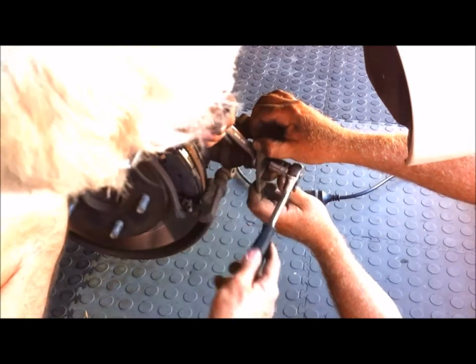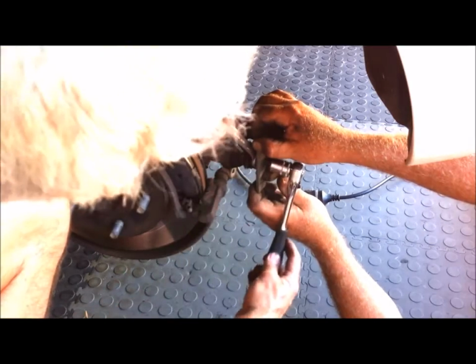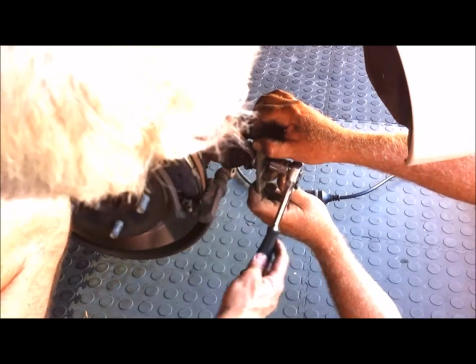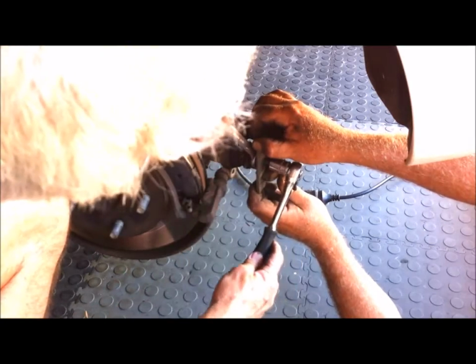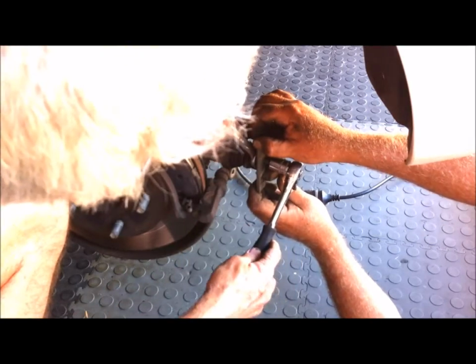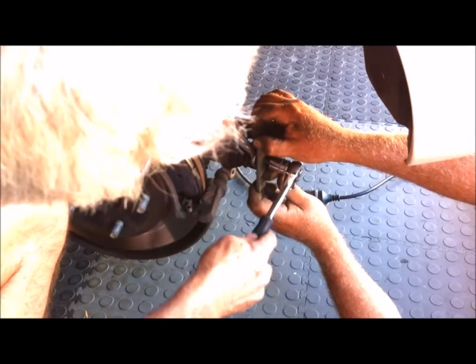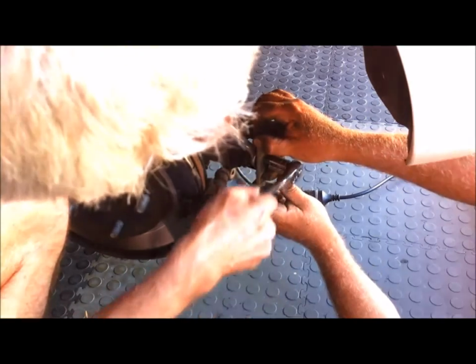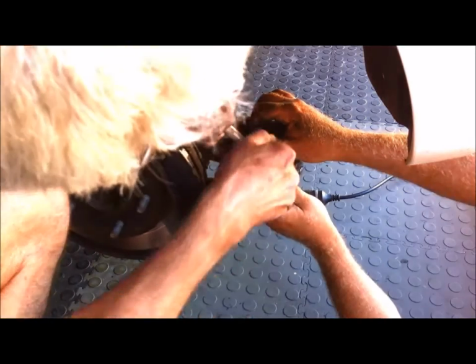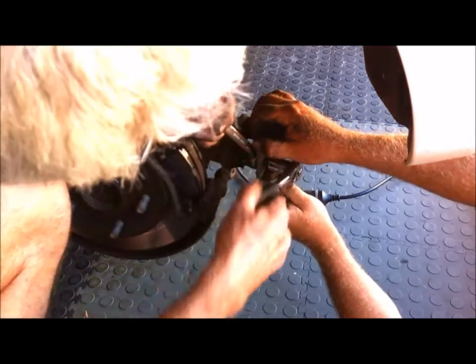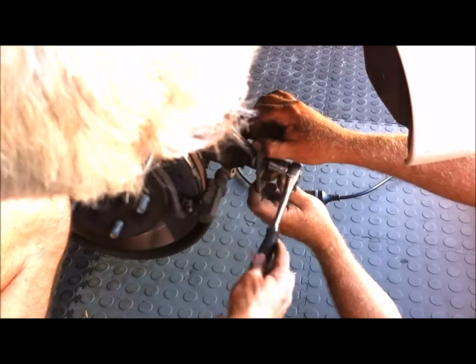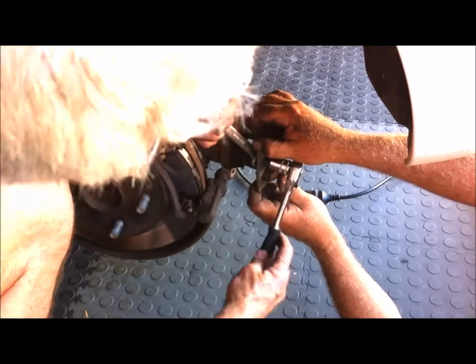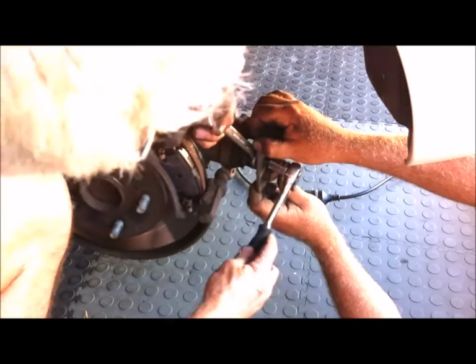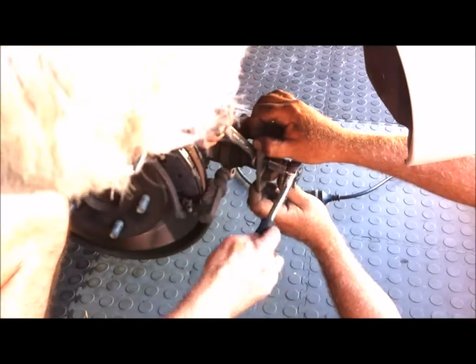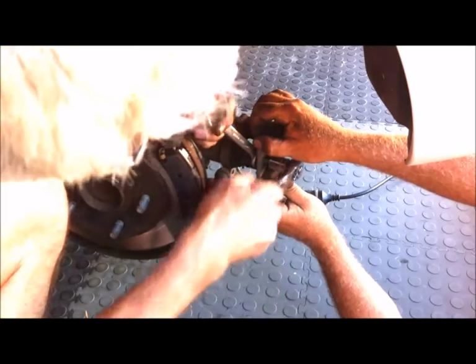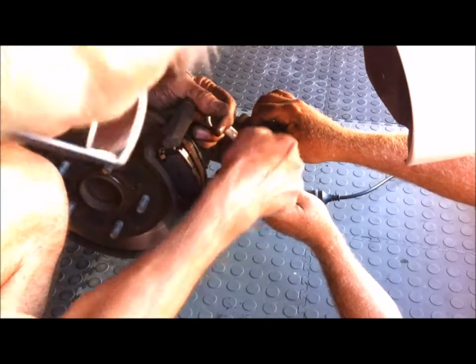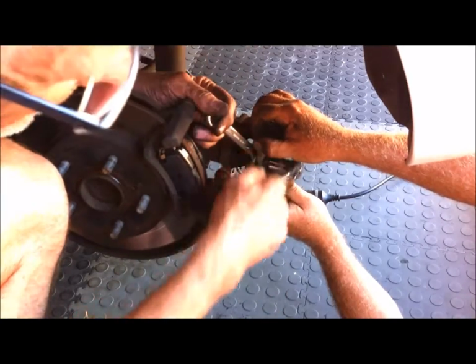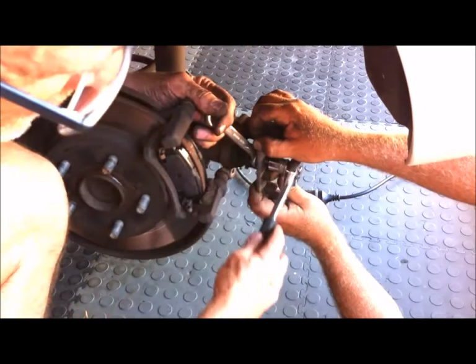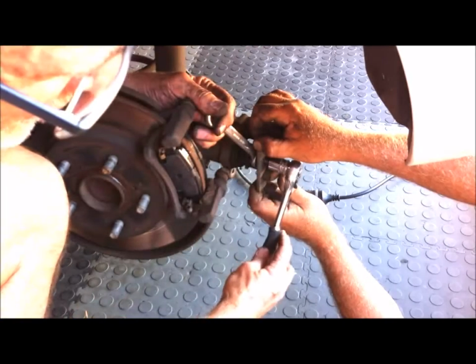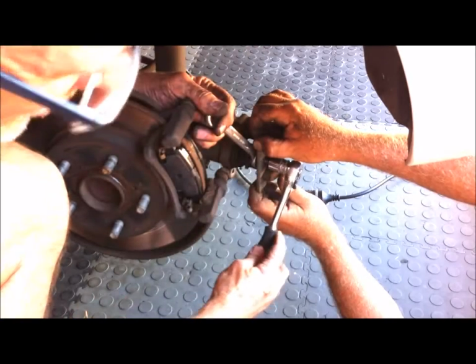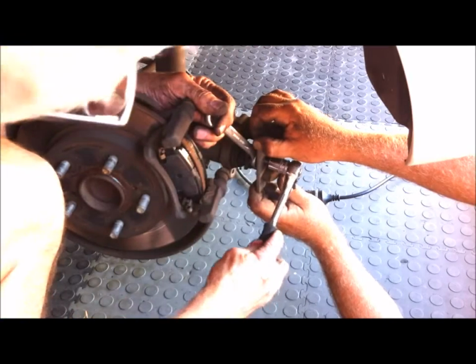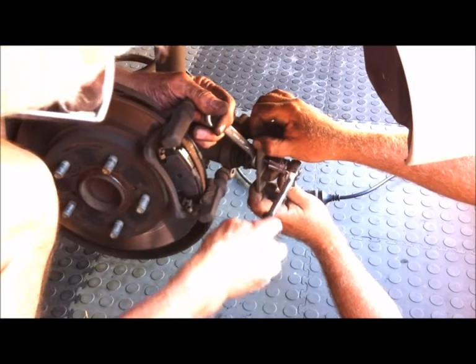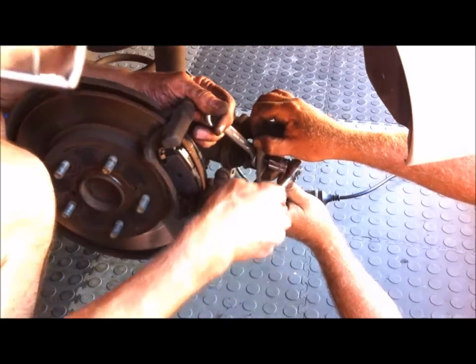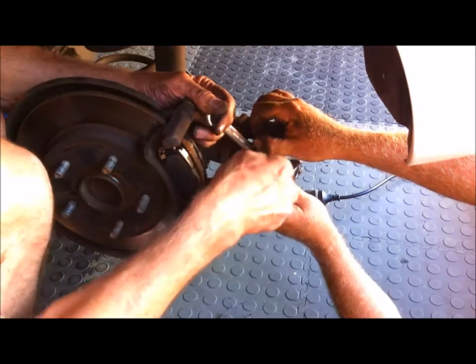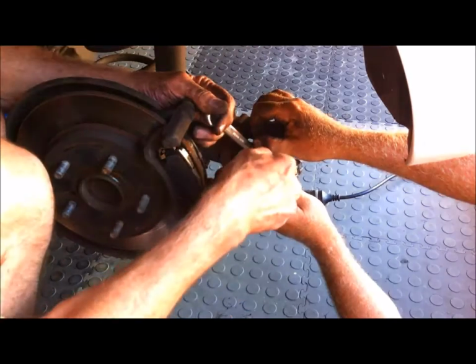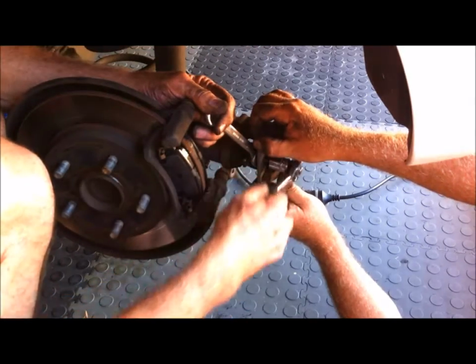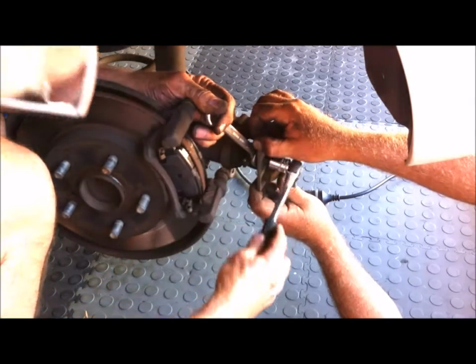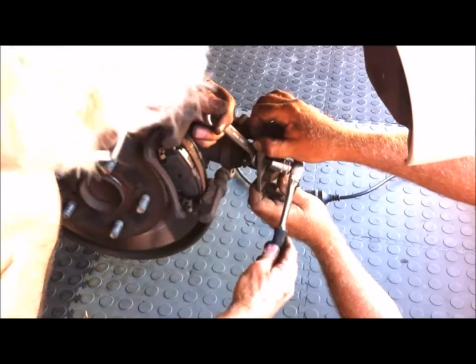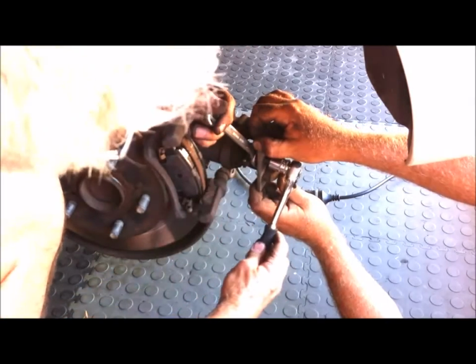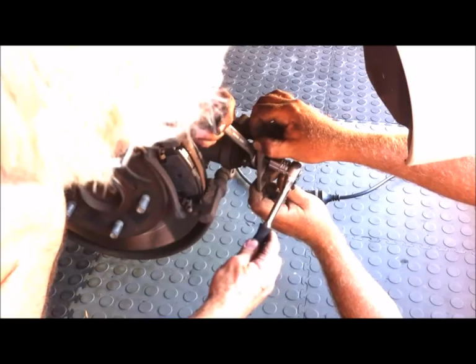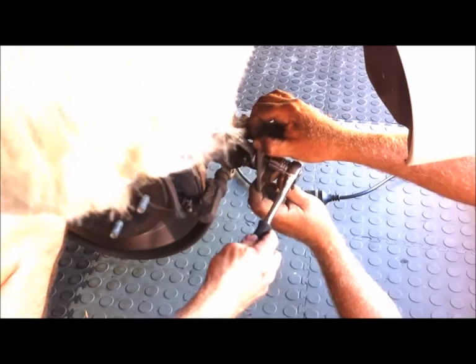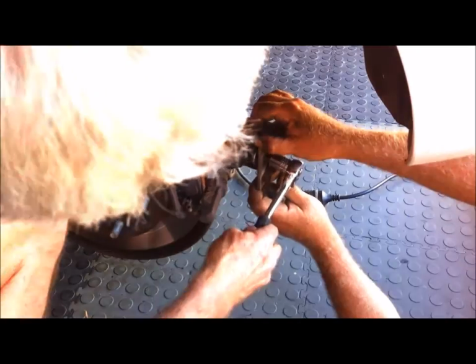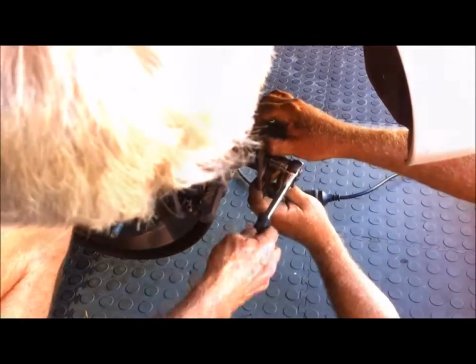How do you know when it's all the way in? It'll resist — it'll stop when it's all the way in.